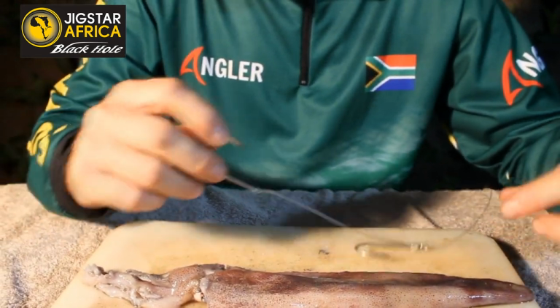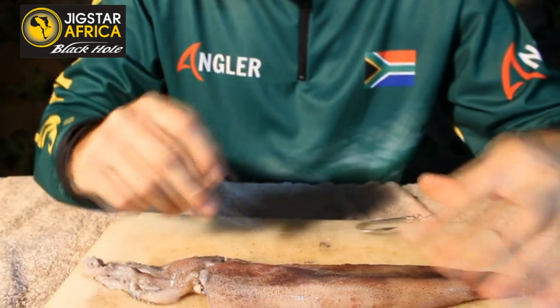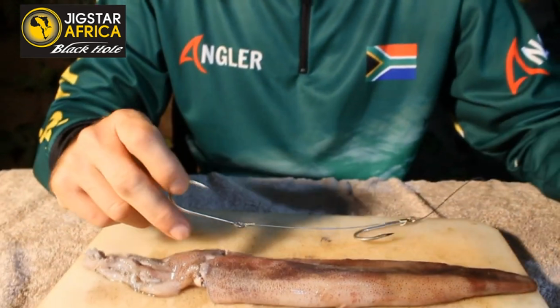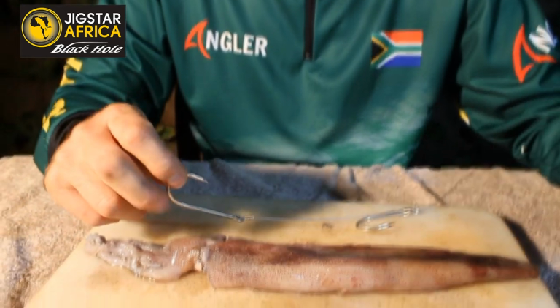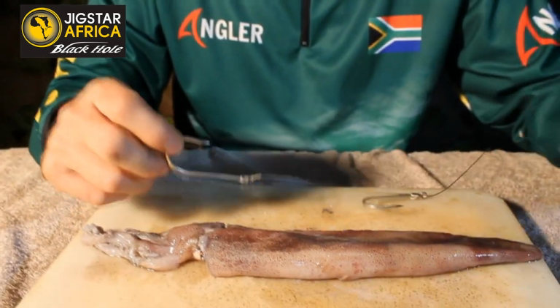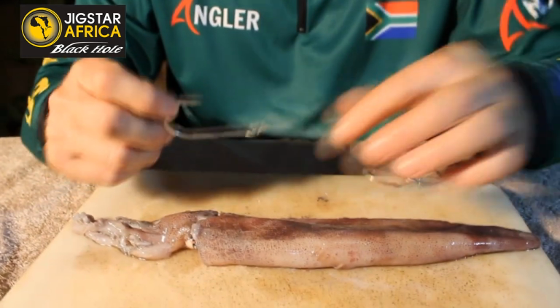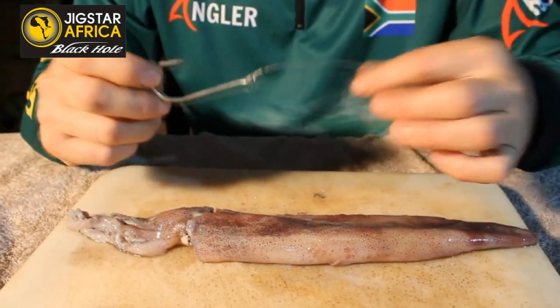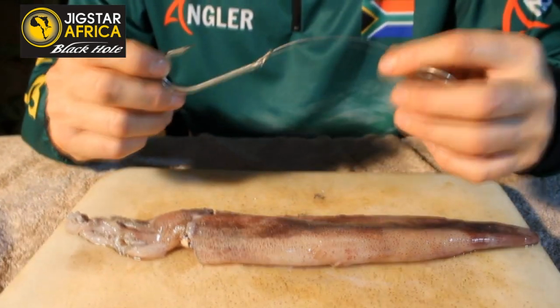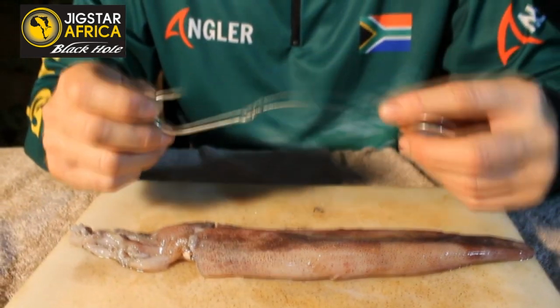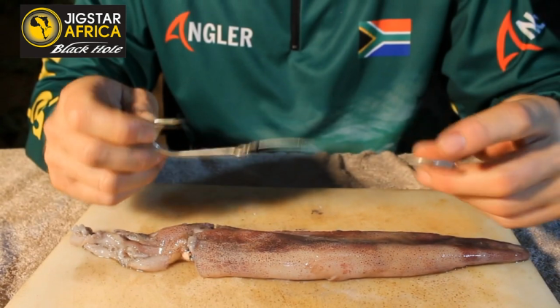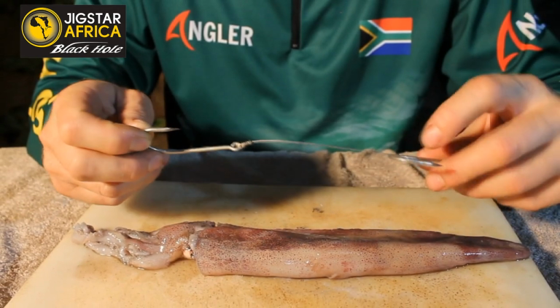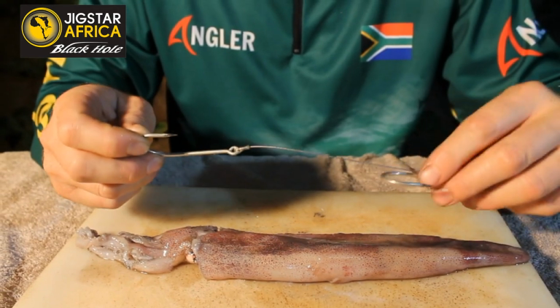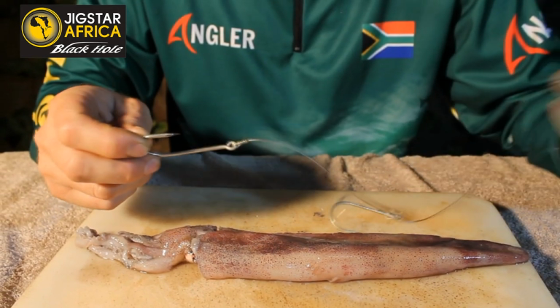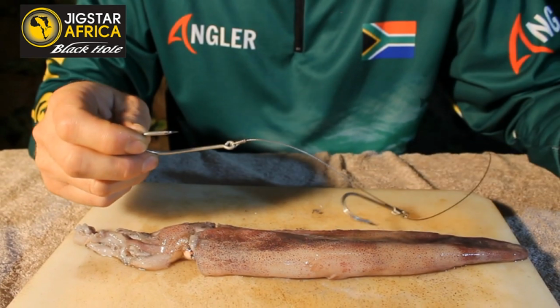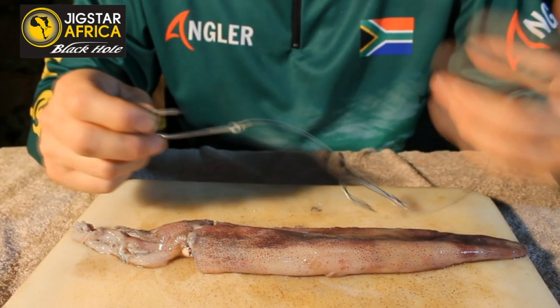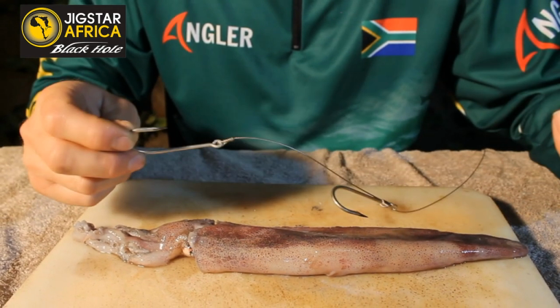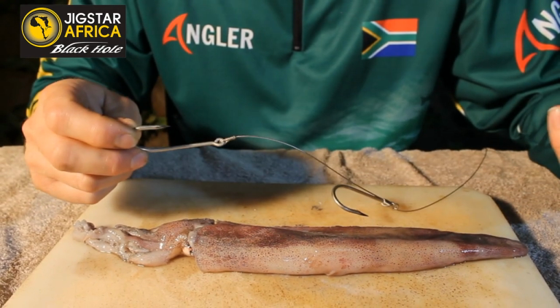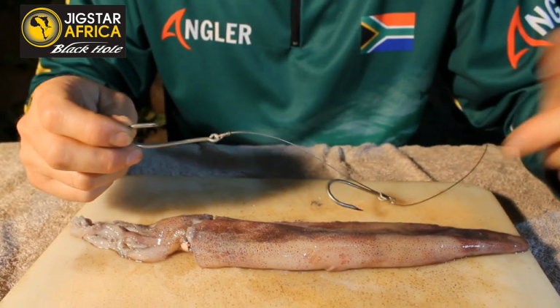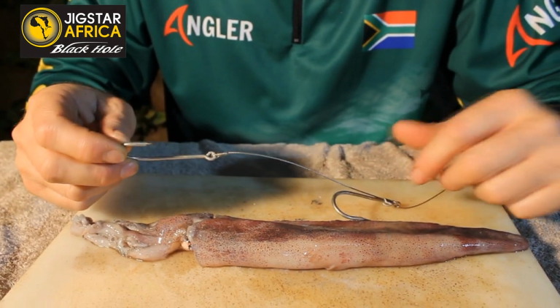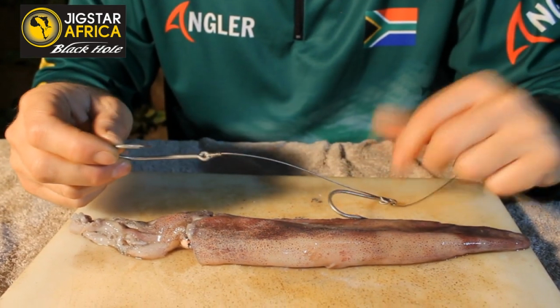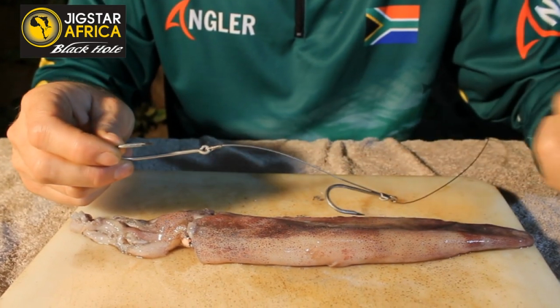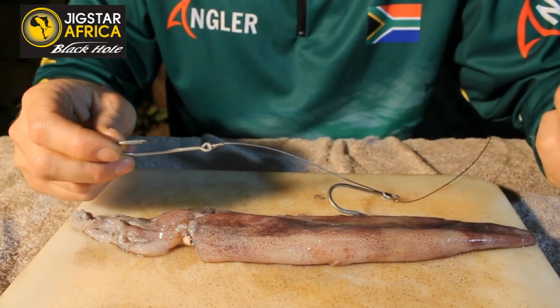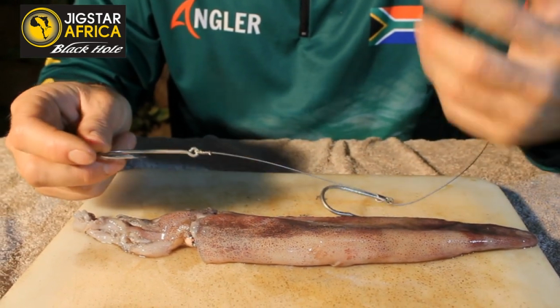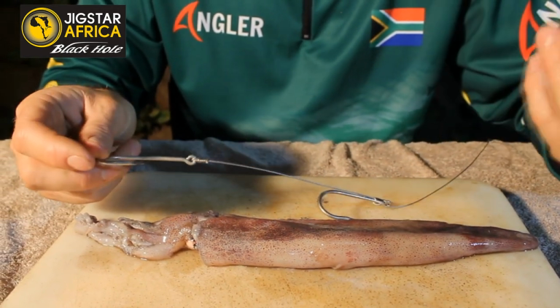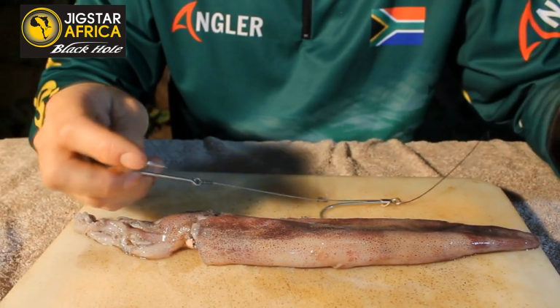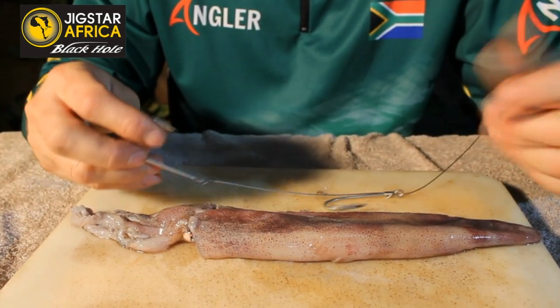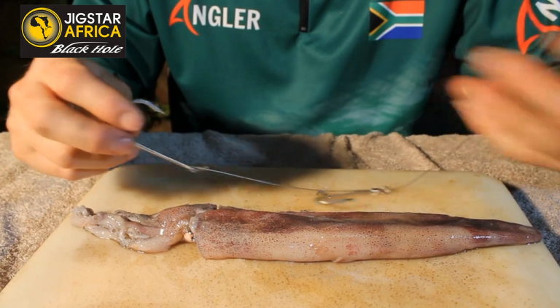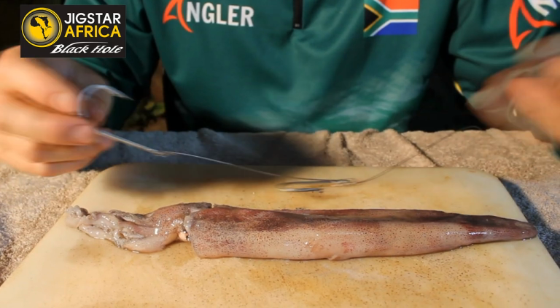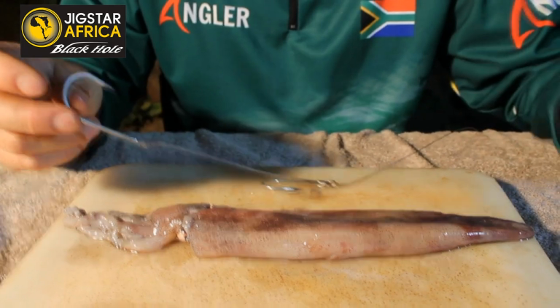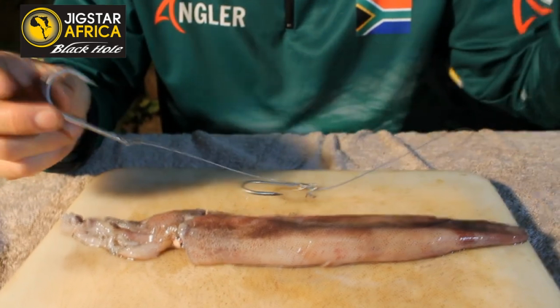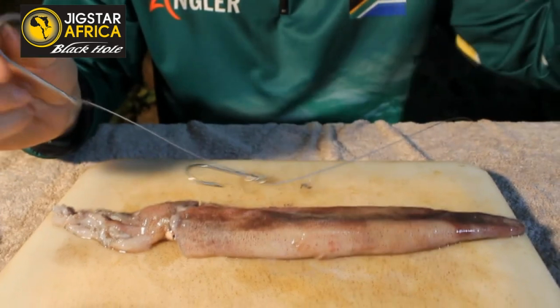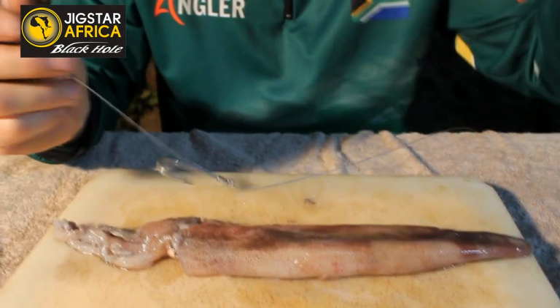When using a chocker bait, try and keep your wire silver or white, preferably silver hooks, white bait, white hooks — that's the rule of thumb.